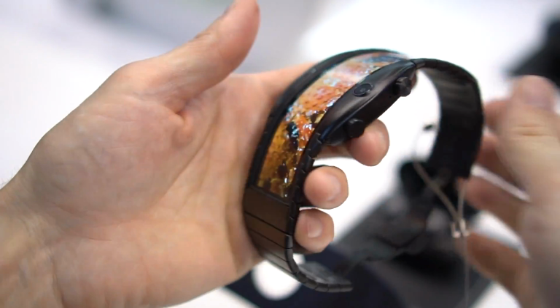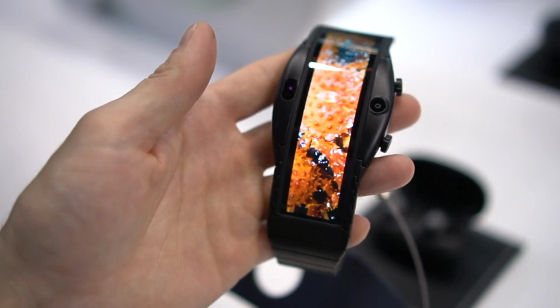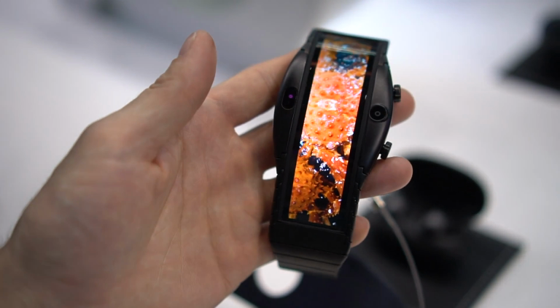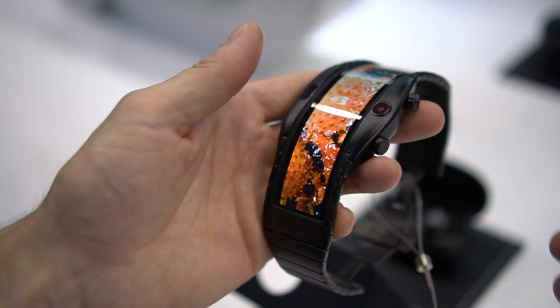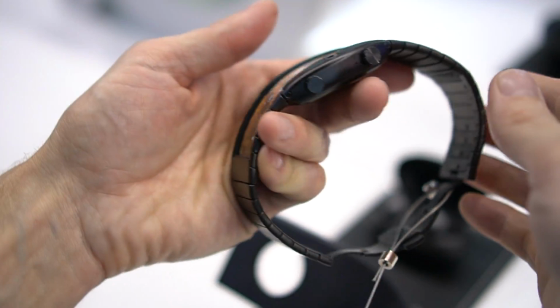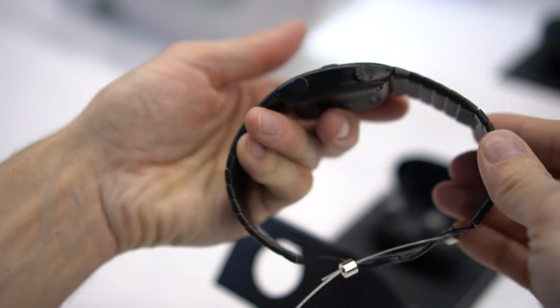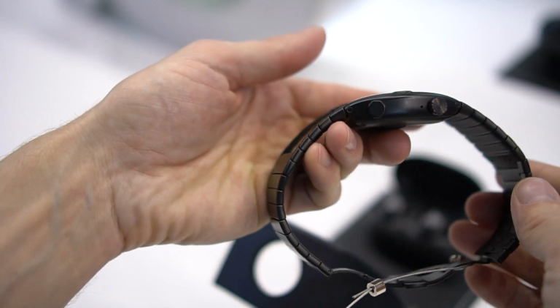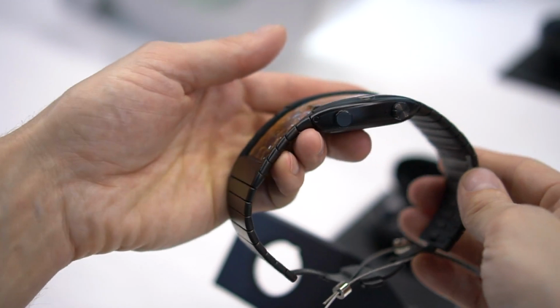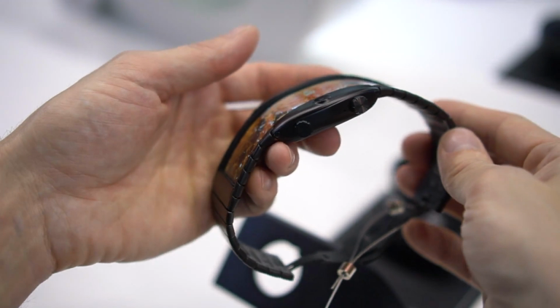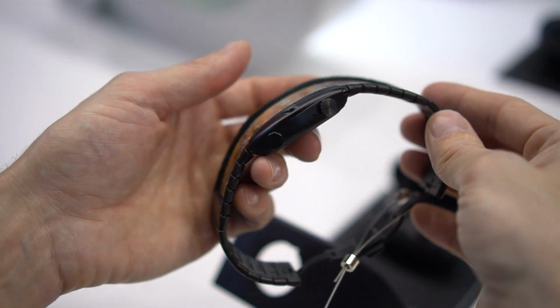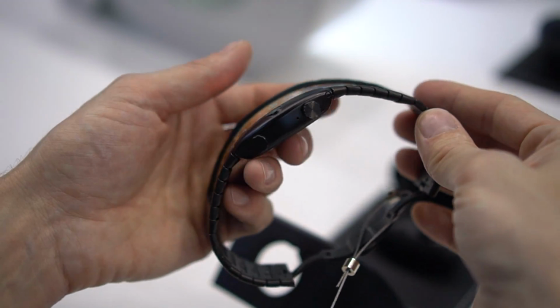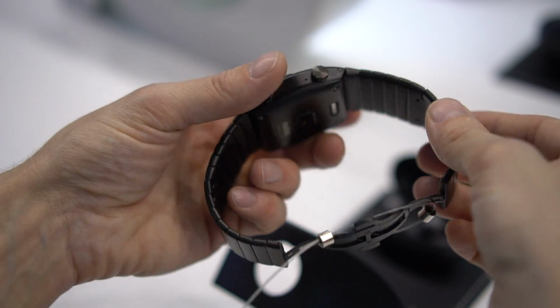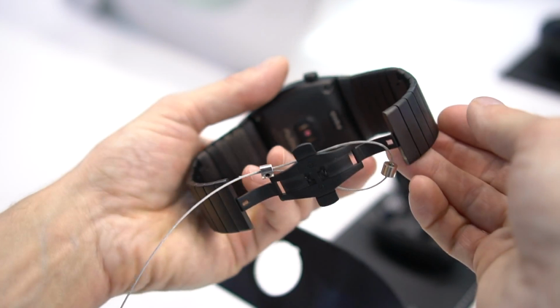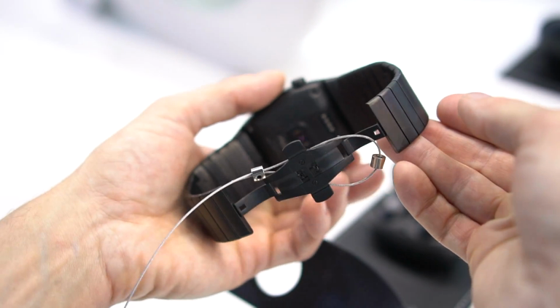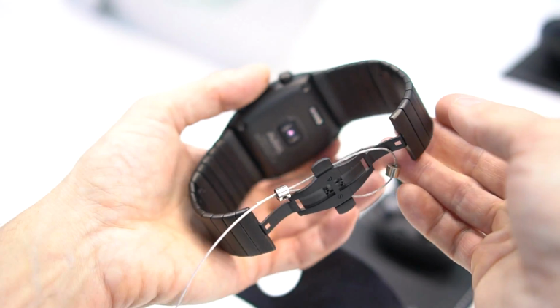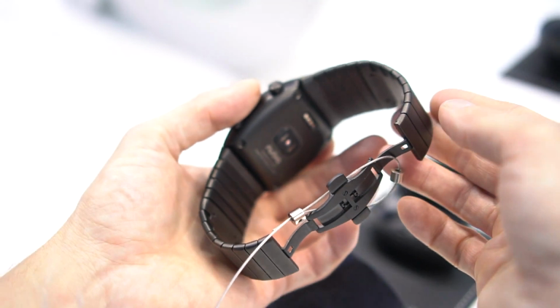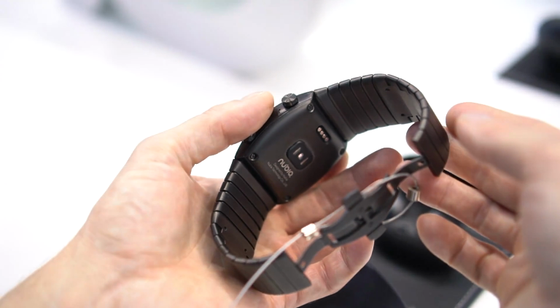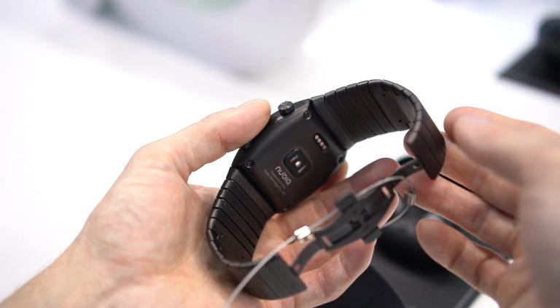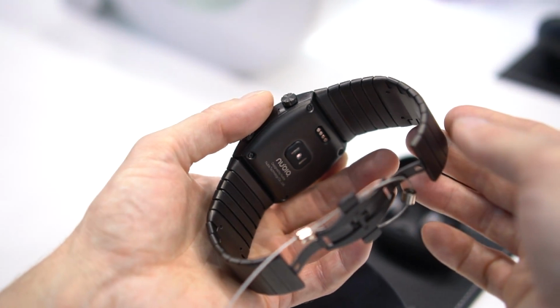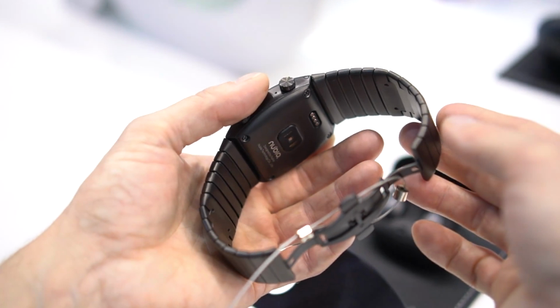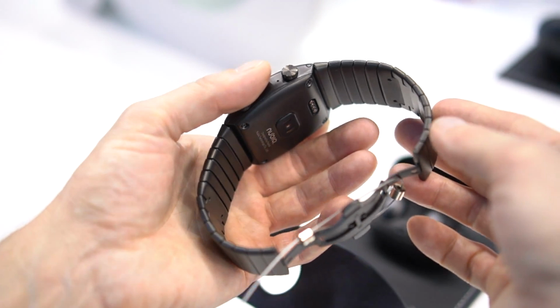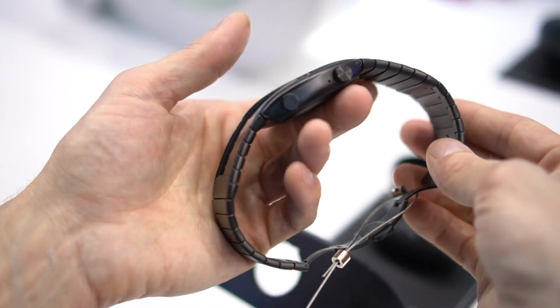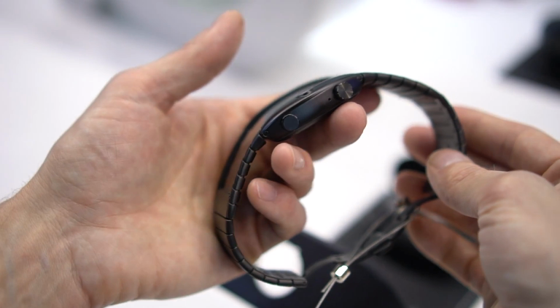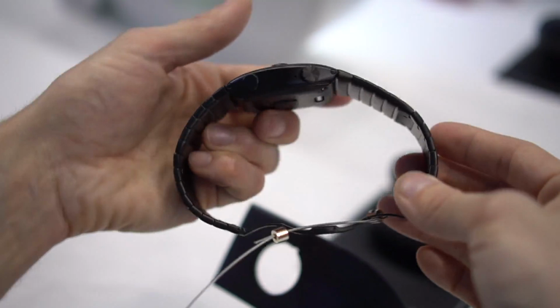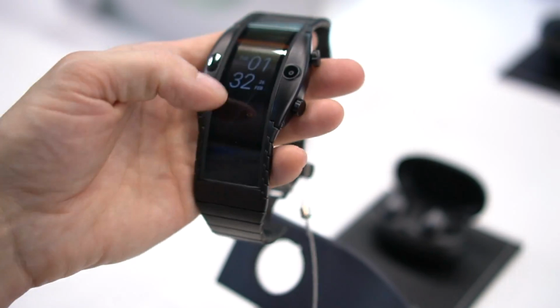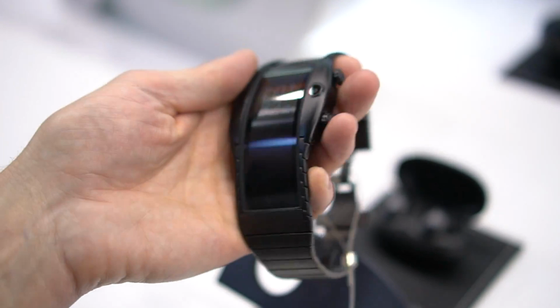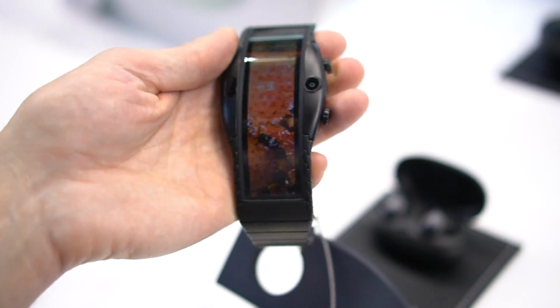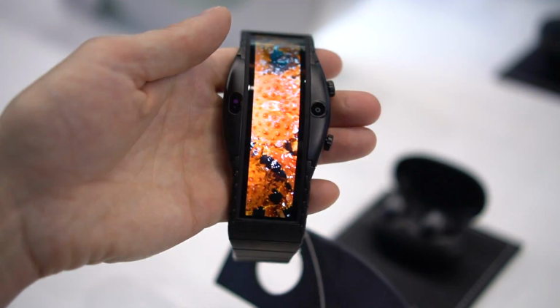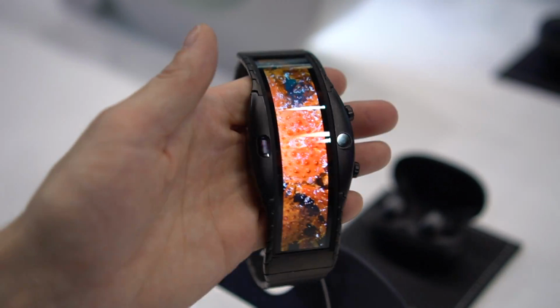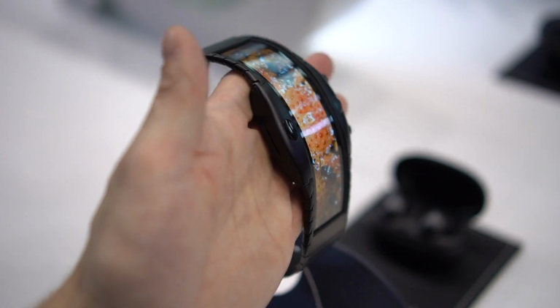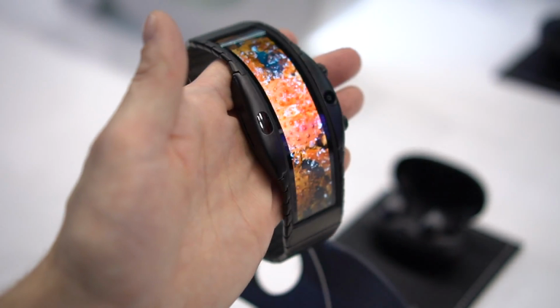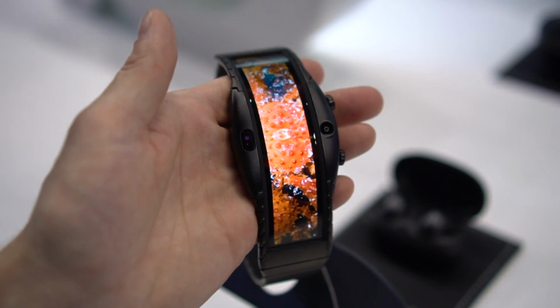I'll be blunt — this product looks janky, feels janky, and even the software's janky. No one should actually buy this product. I doubt Nubia is terribly proud of how it looks and works. It feels and looks very prototype-ish, but they're showing it off anyway because that flexible display is damn cool.